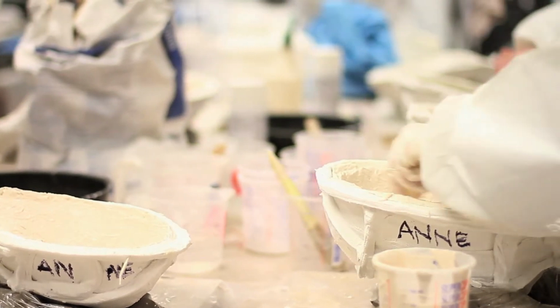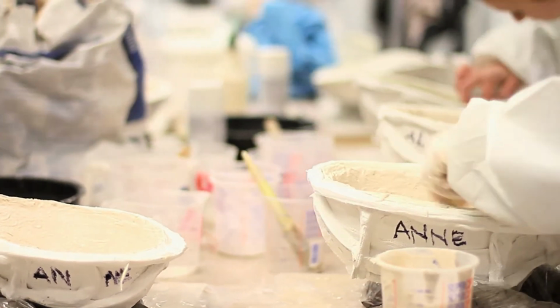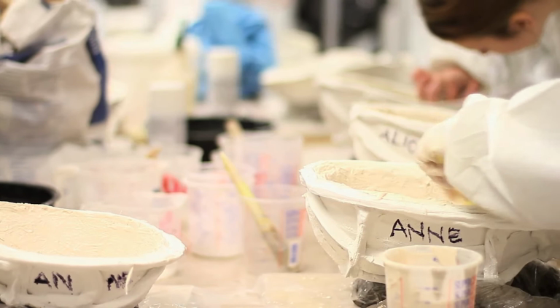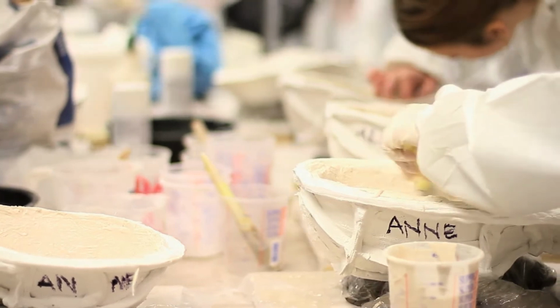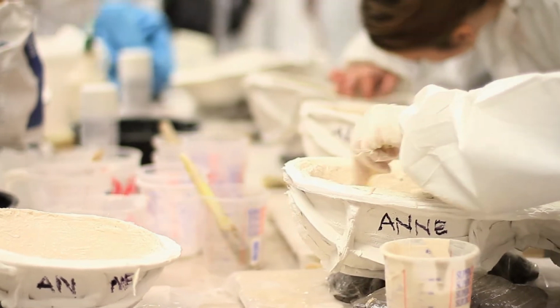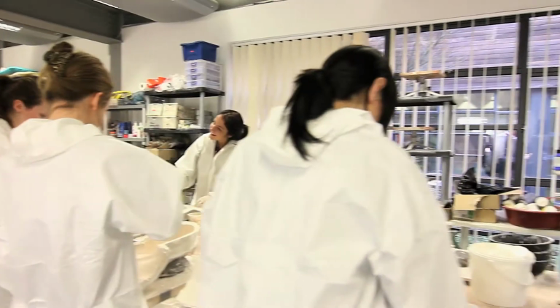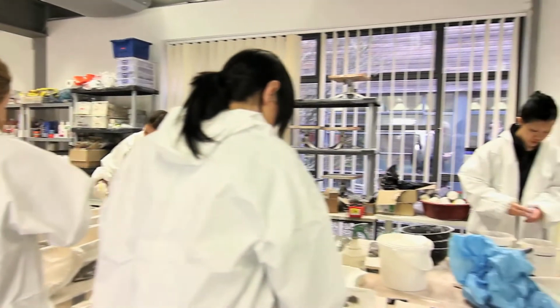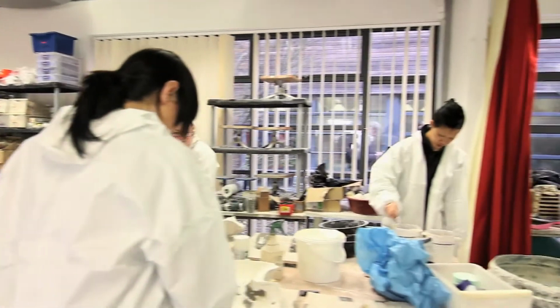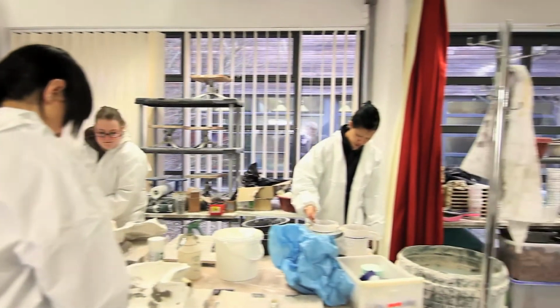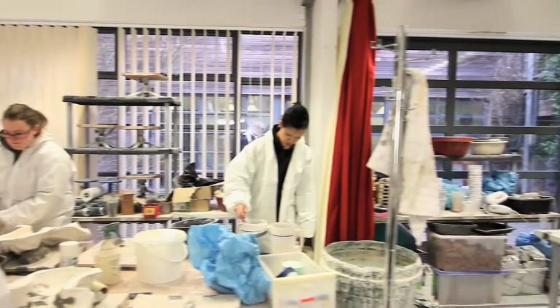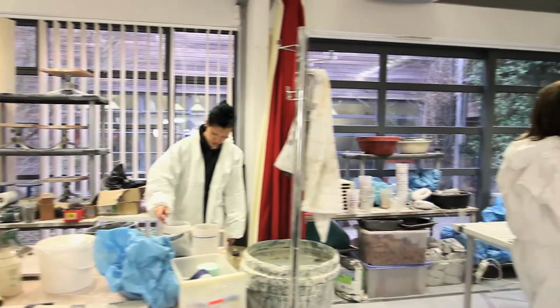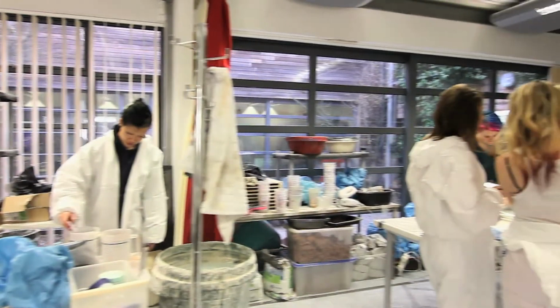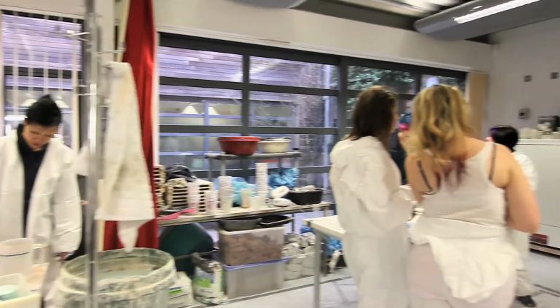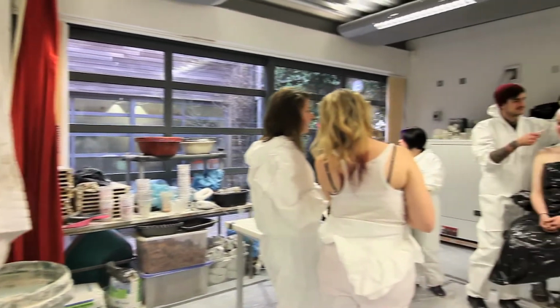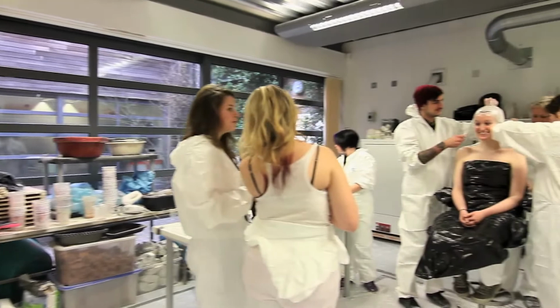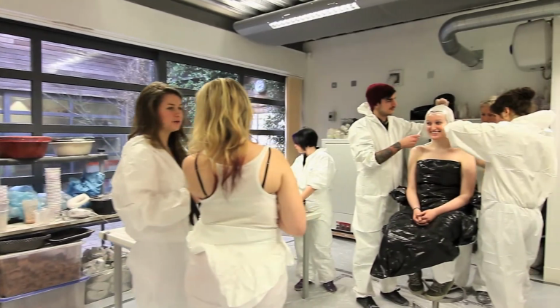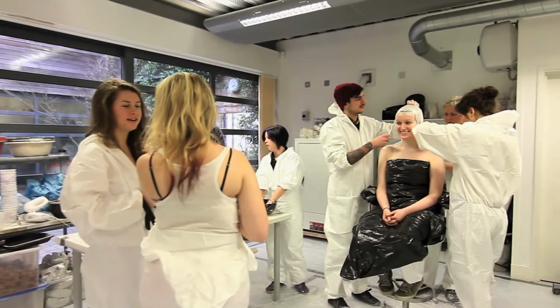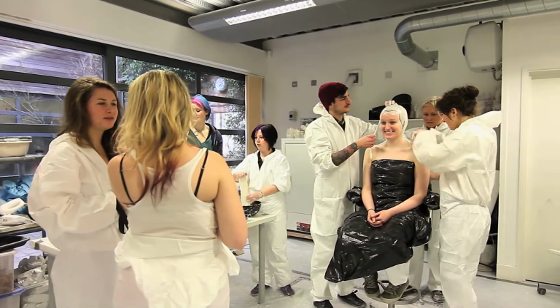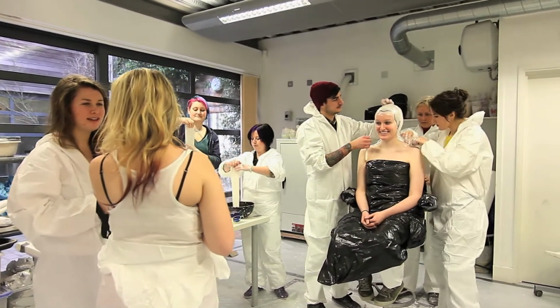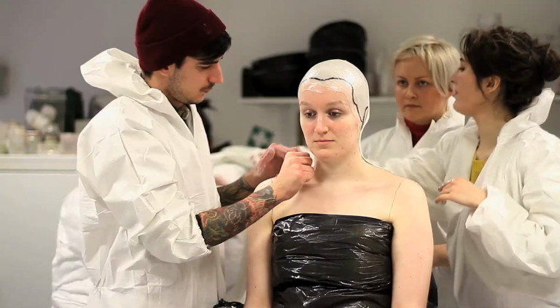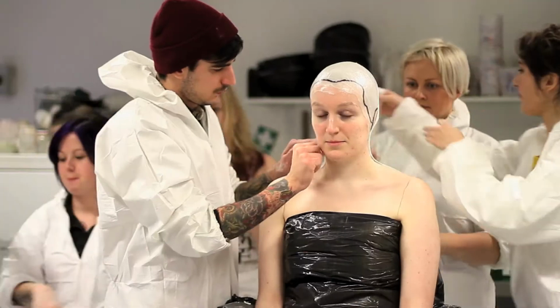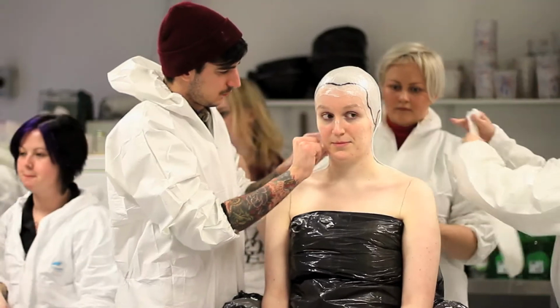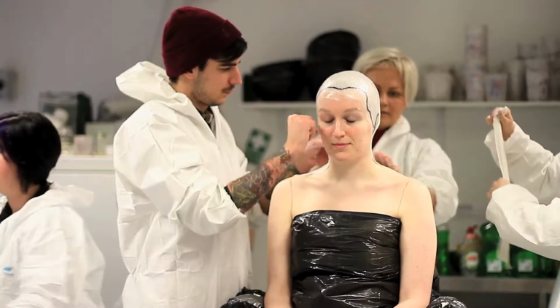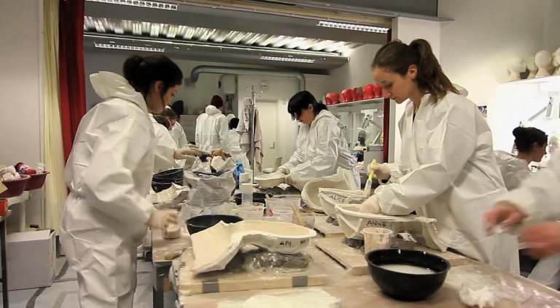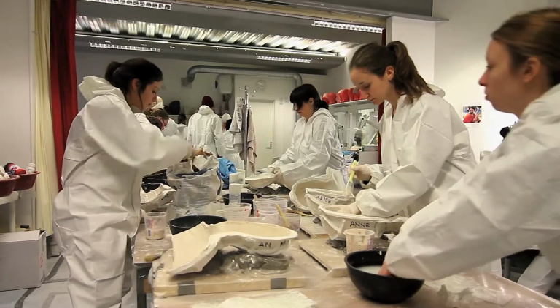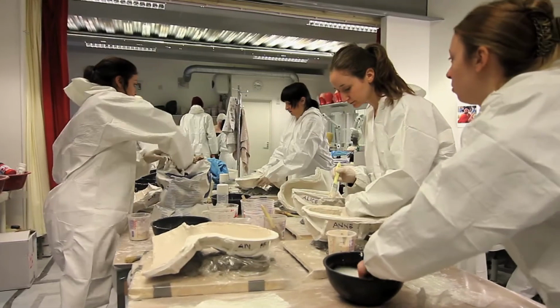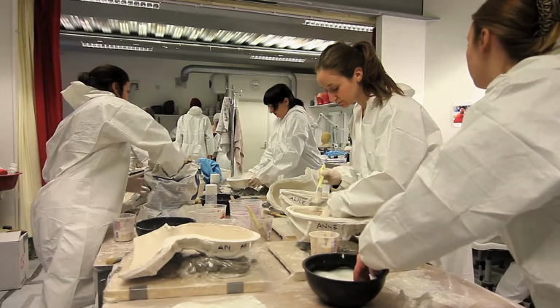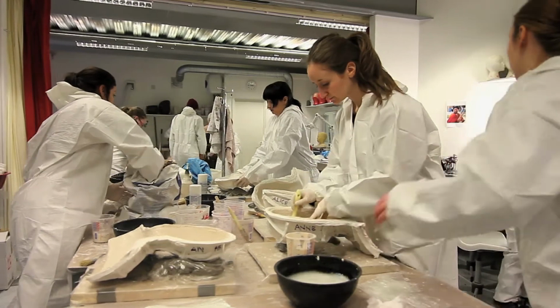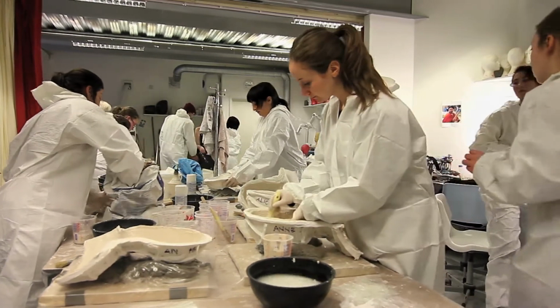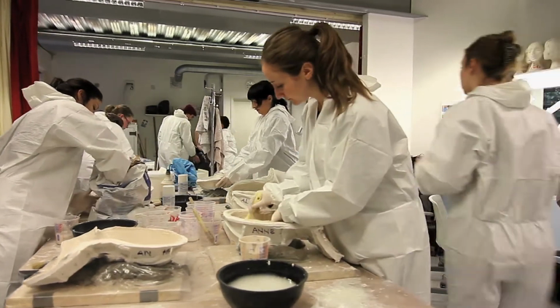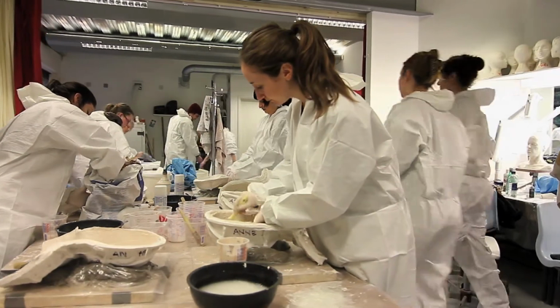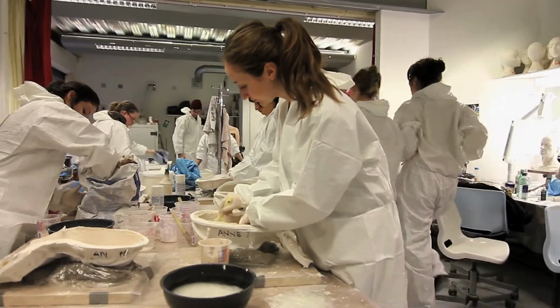This is my class and we are on the one year higher education certificate in professional makeup design course. After completing the basic modules we were given the choice of either advanced fashion, hair or prosthetics, and we chose advanced prosthetics.